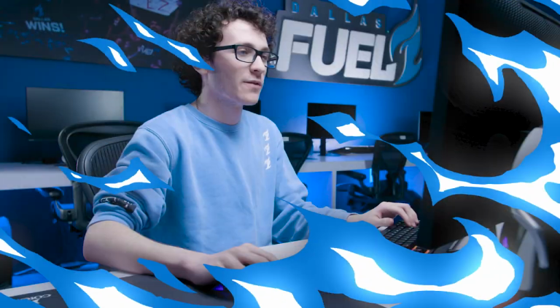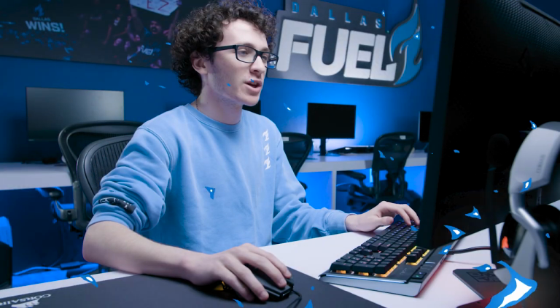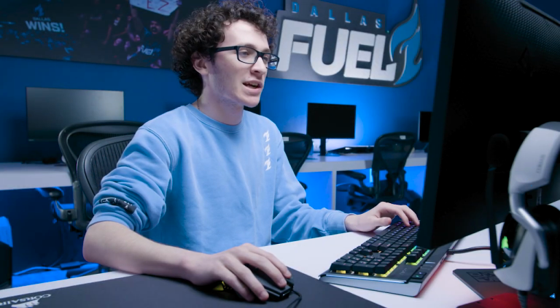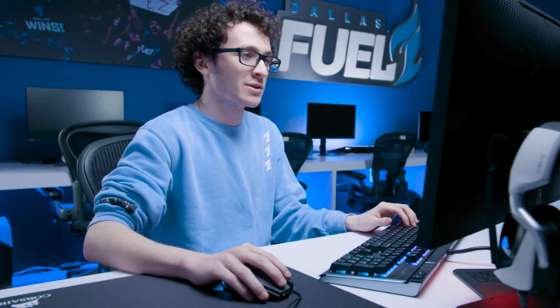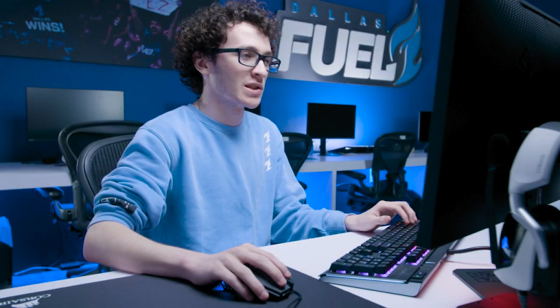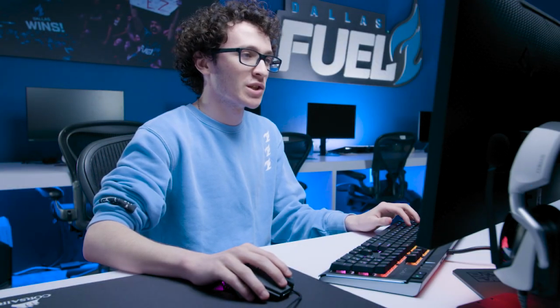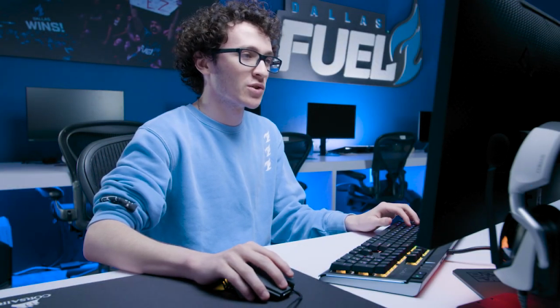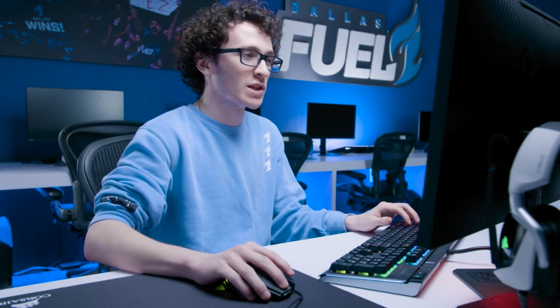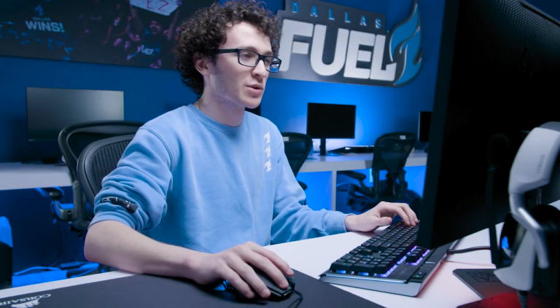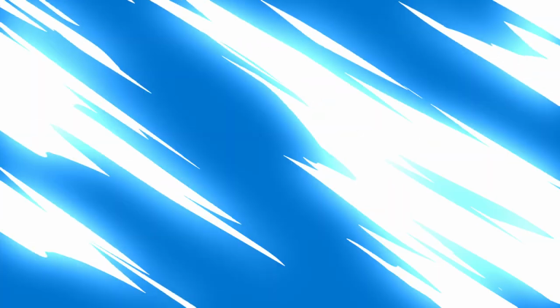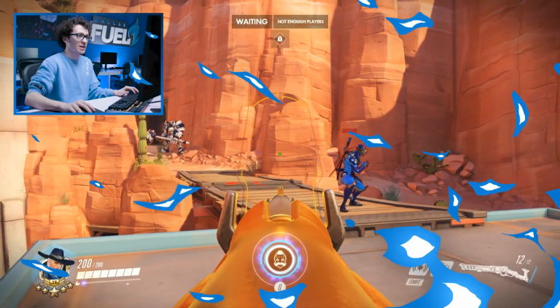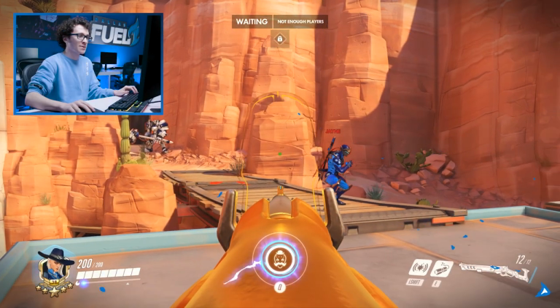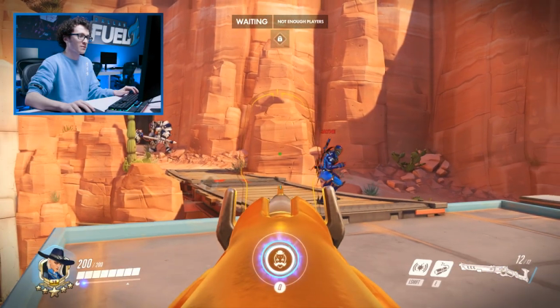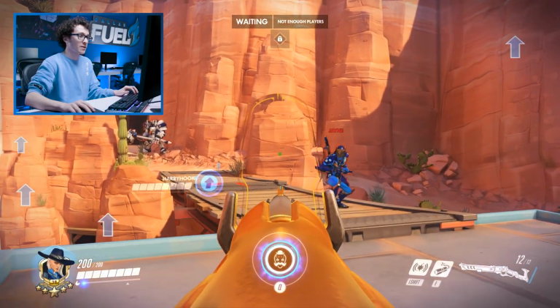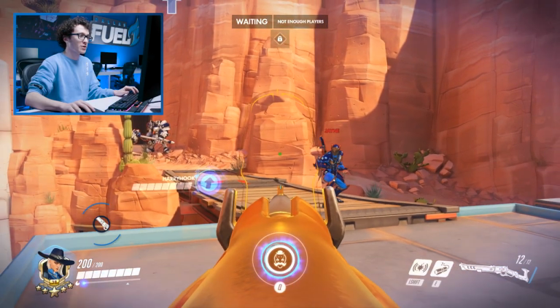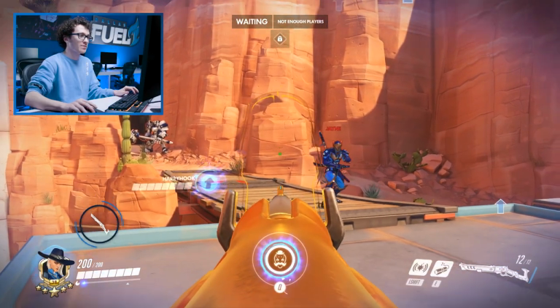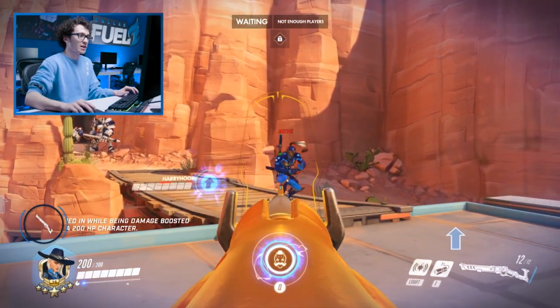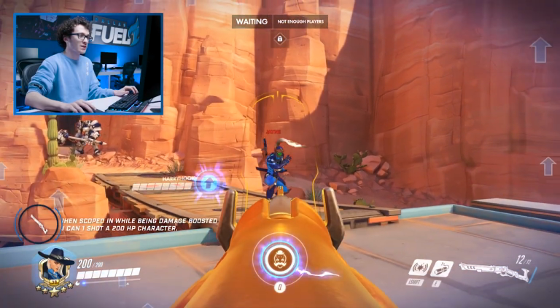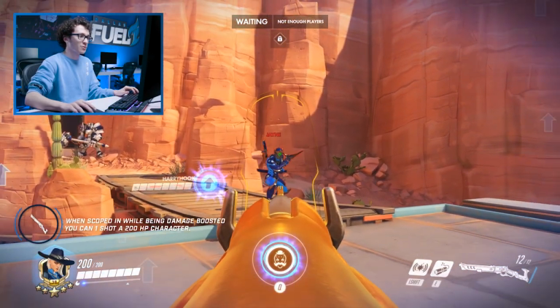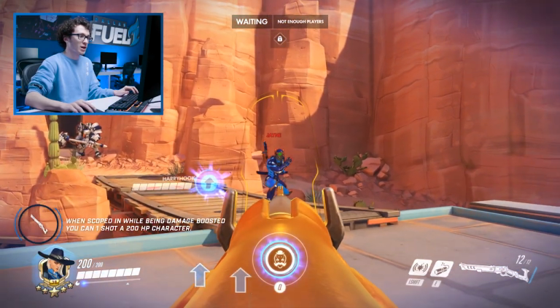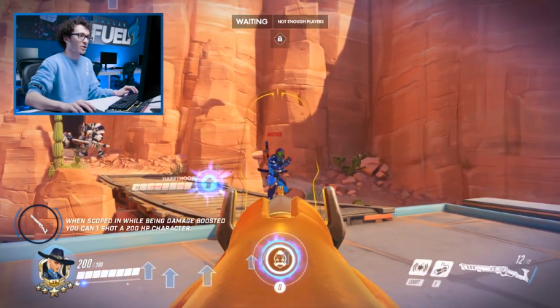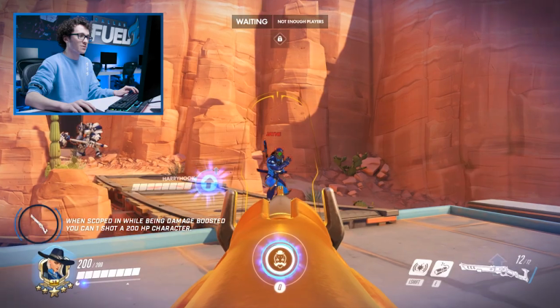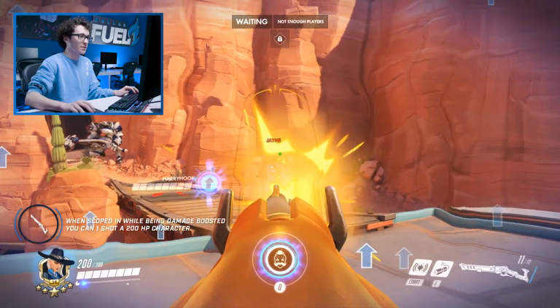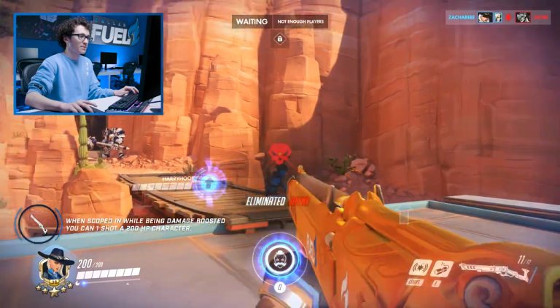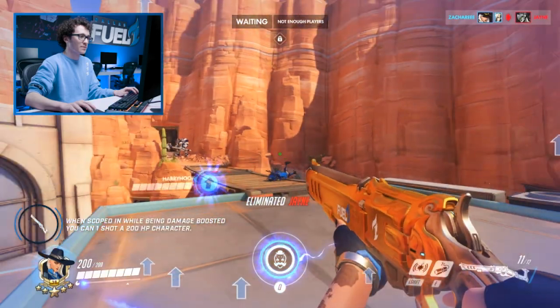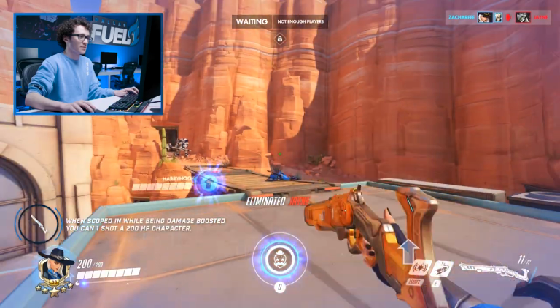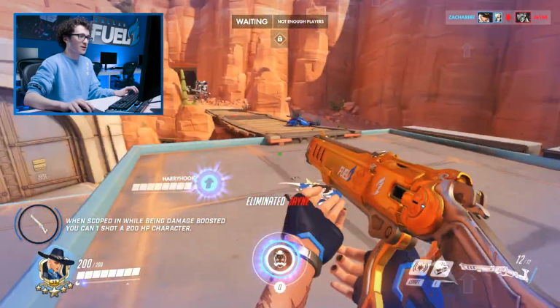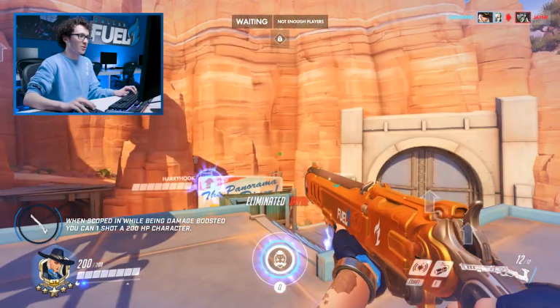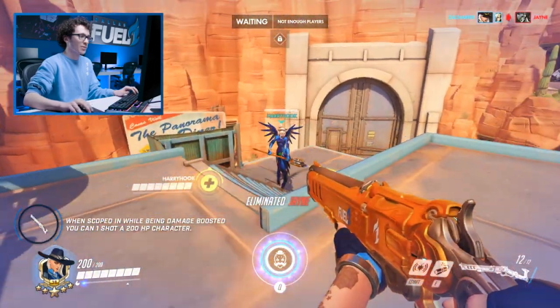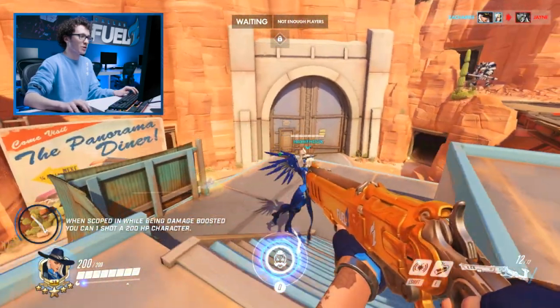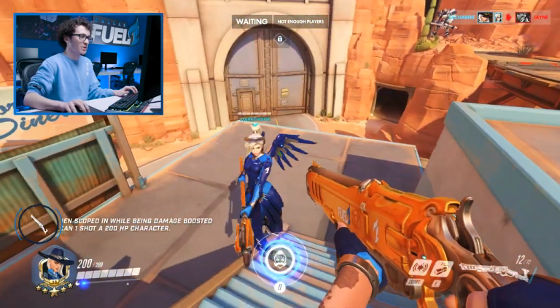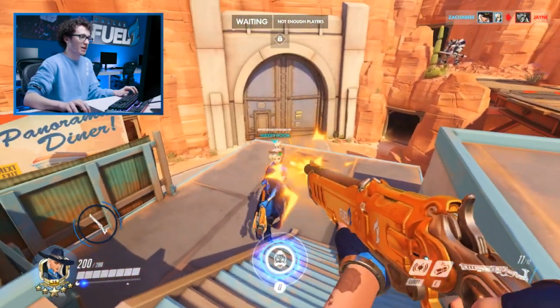A very cool thing about Ash's damage numbers is when she's using her scoped-in sniper shot and she has a damage boost from a friendly Mercy, it does enough damage to one-shot a 200 HP enemy. So make sure you're always partnered with a Mercy when you're playing Ash.